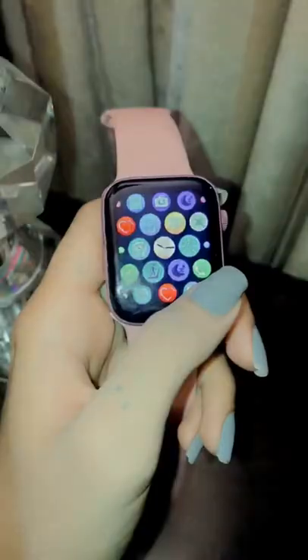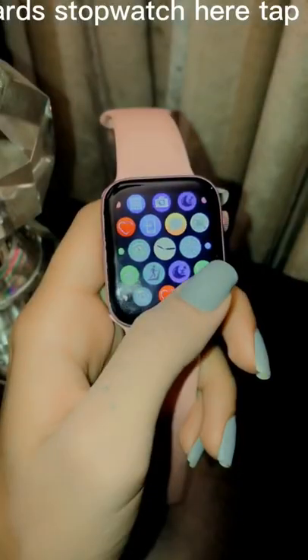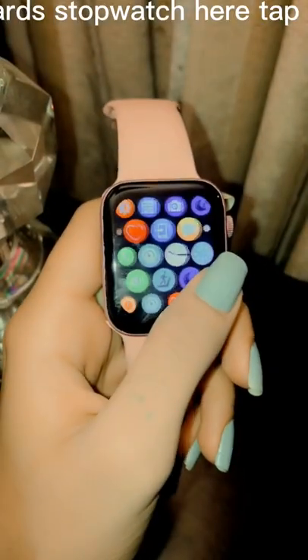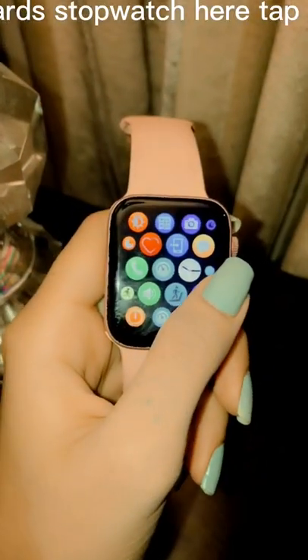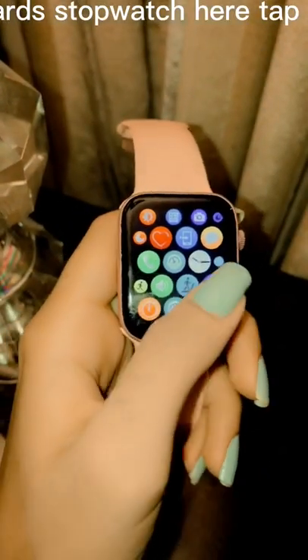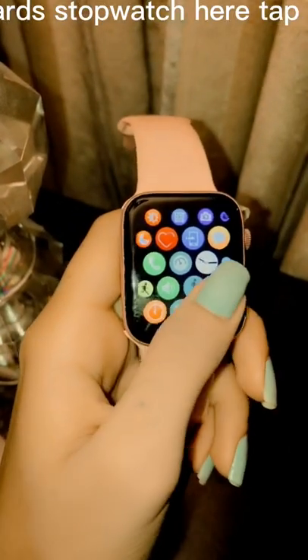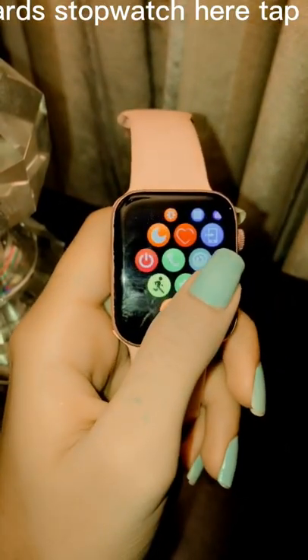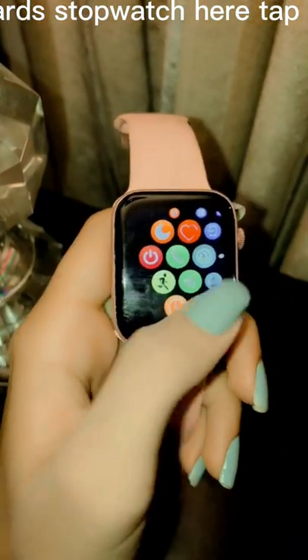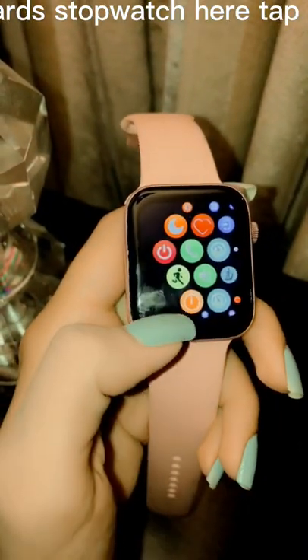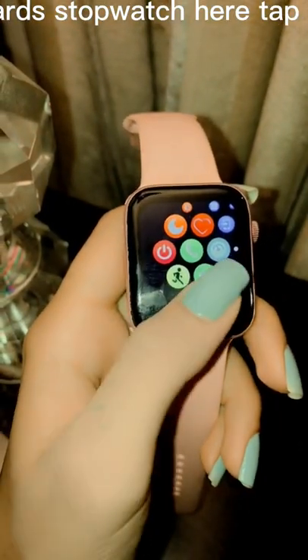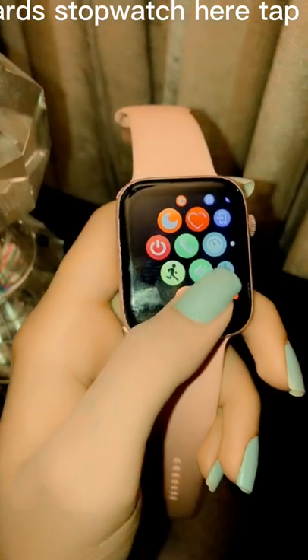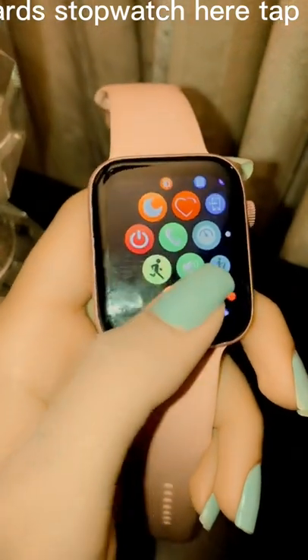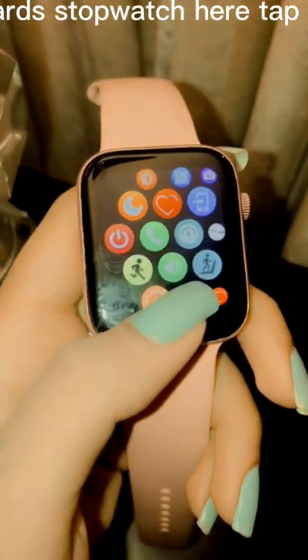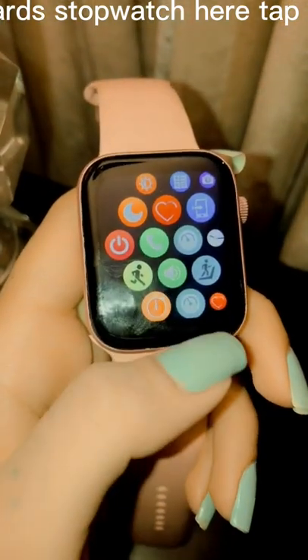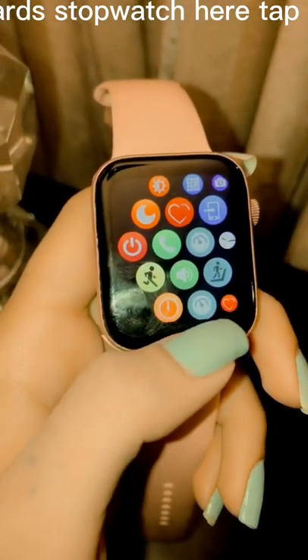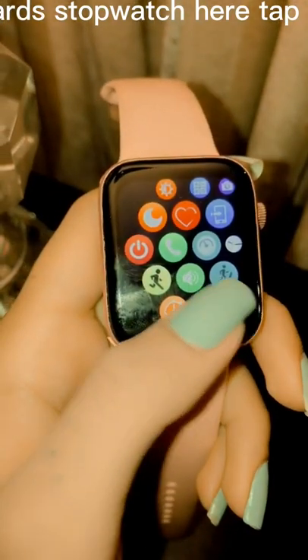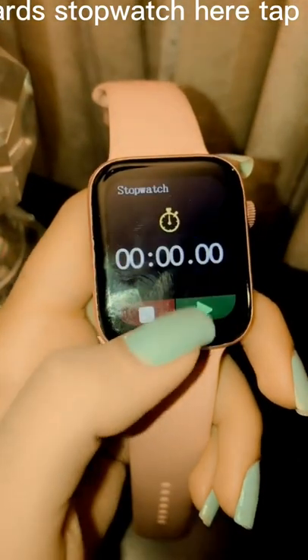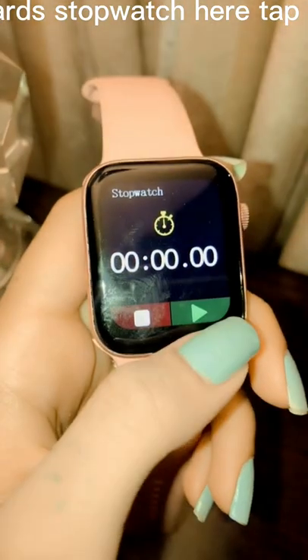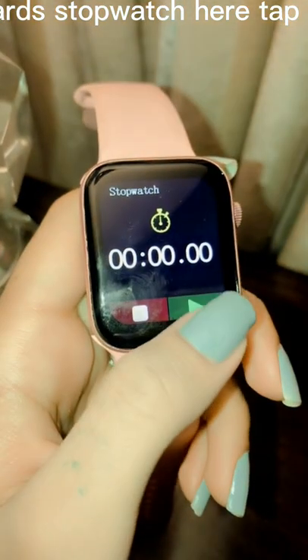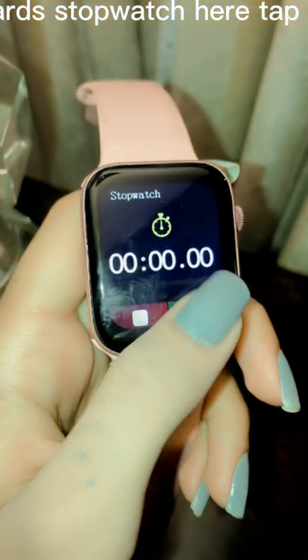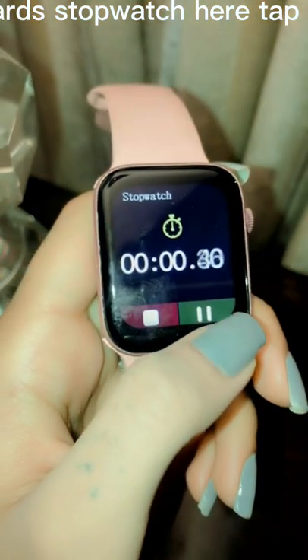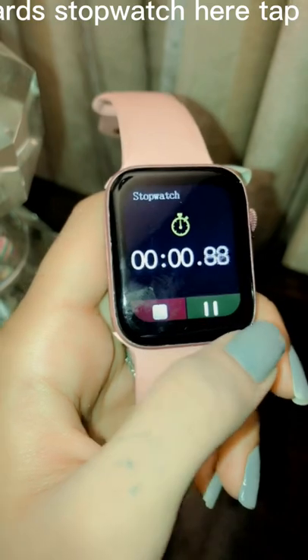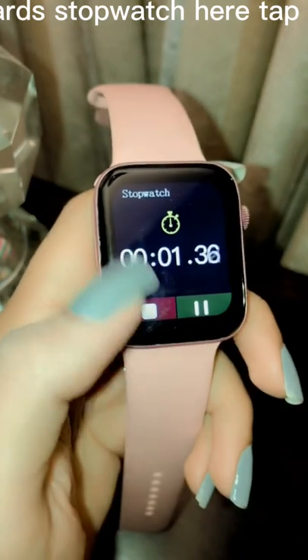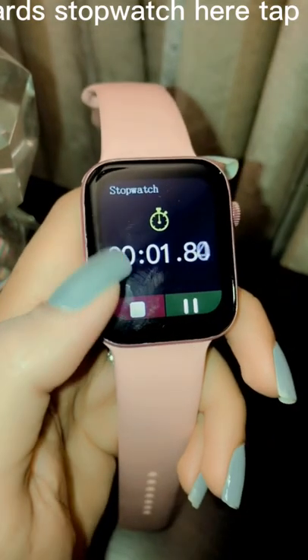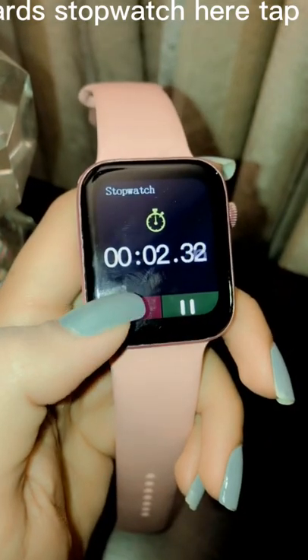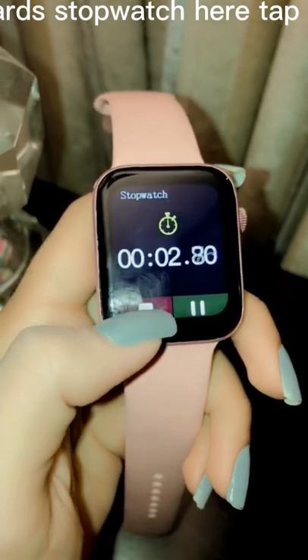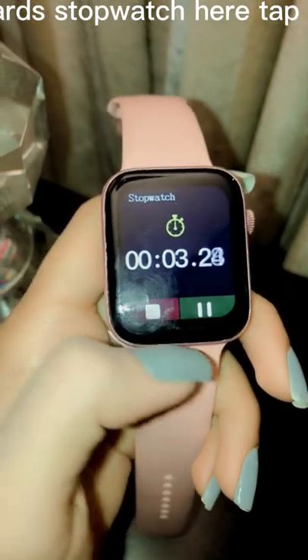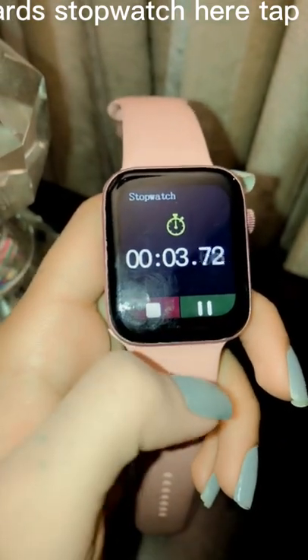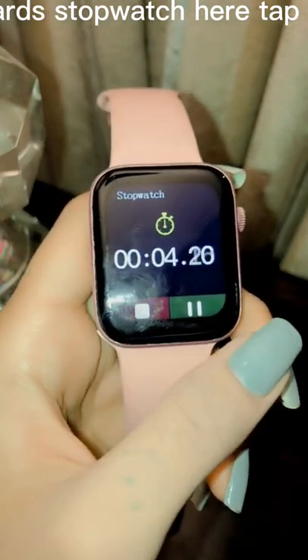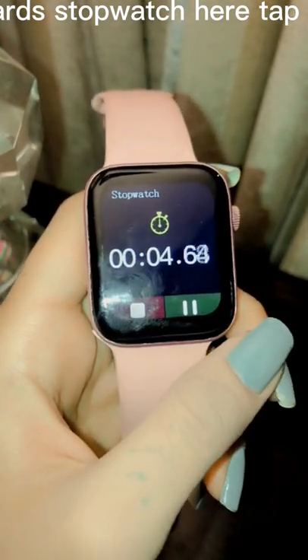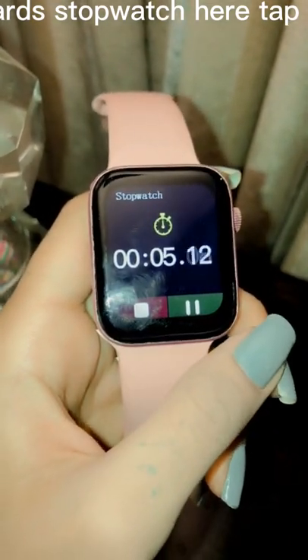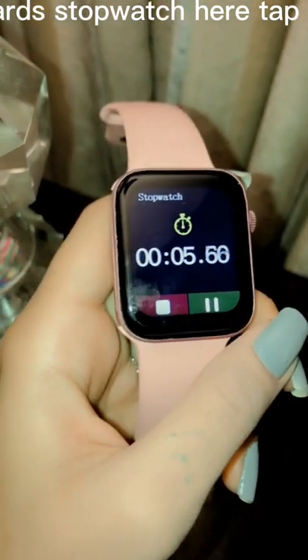Now coming to the stopwatch: tap the start button — the green button on the analog stopwatch. Then to record a lap, tap the lap button — the white button. Then to record the final time, tap the stop button — the red button on the analog stopwatch.